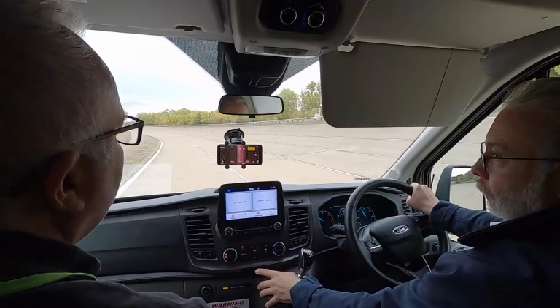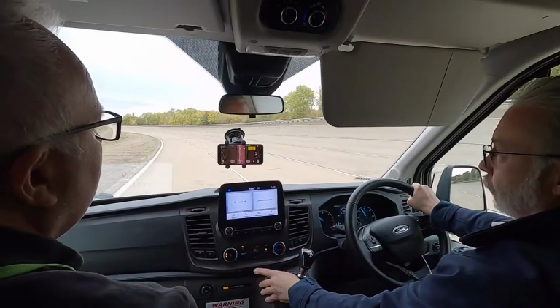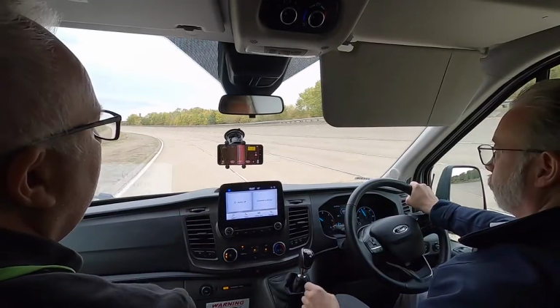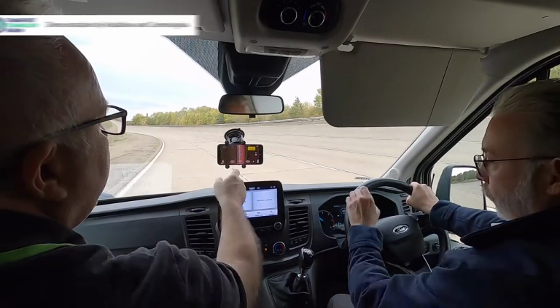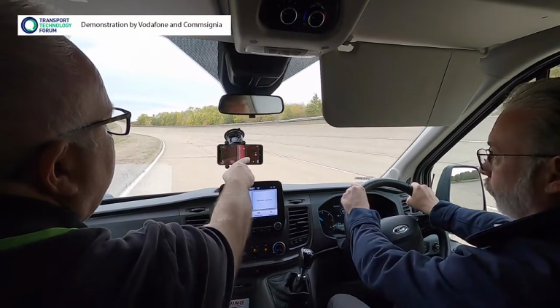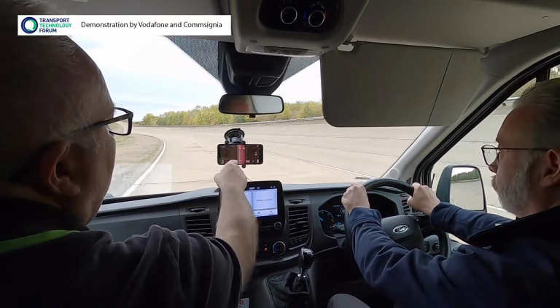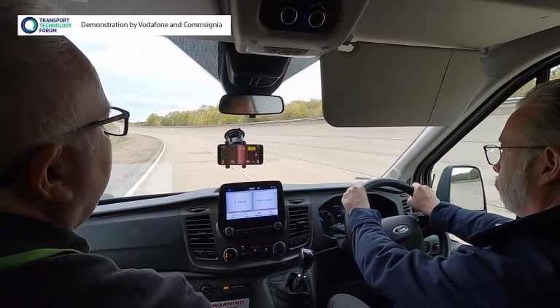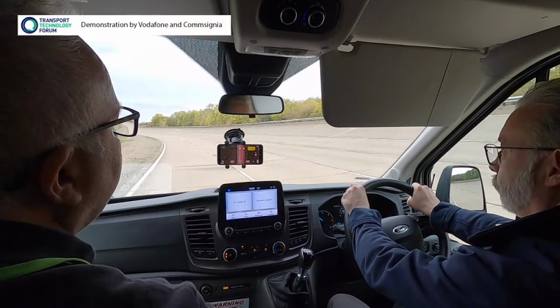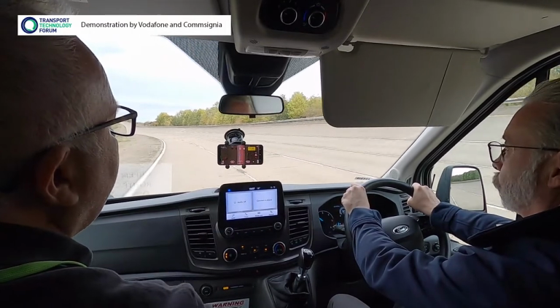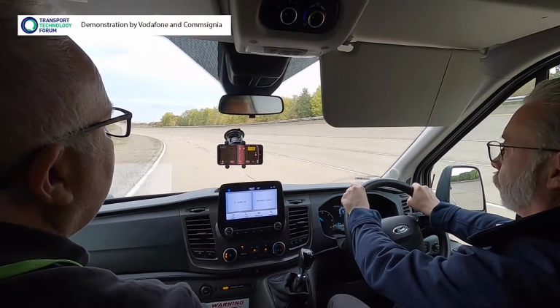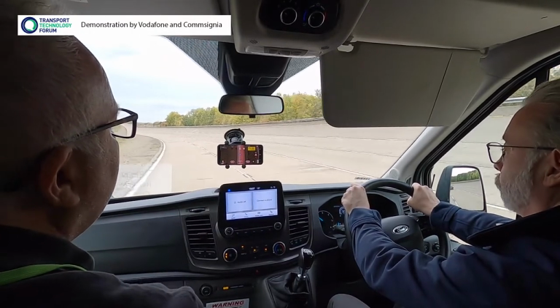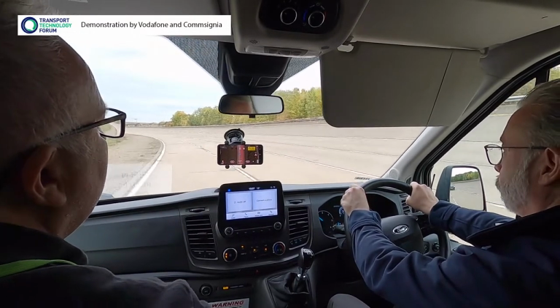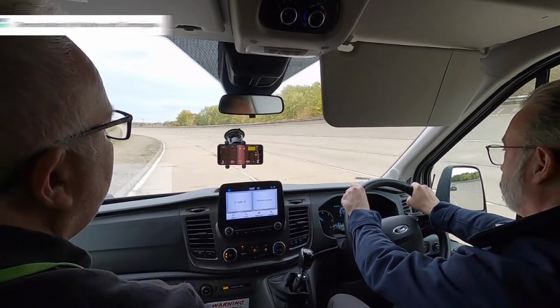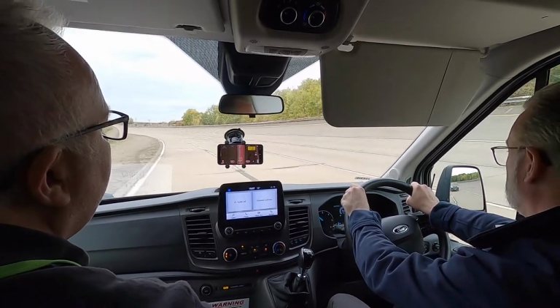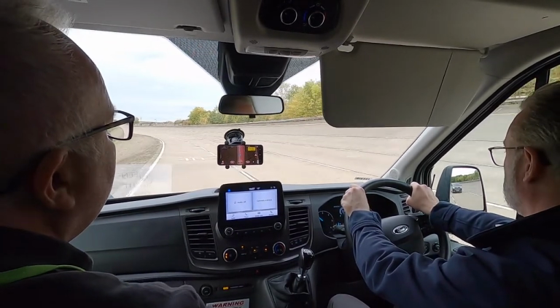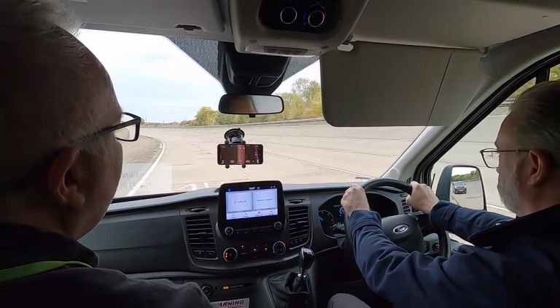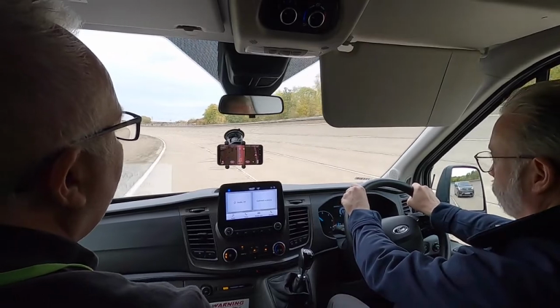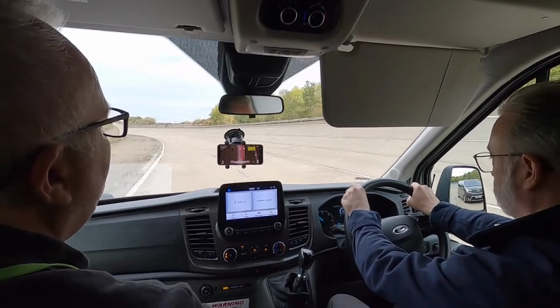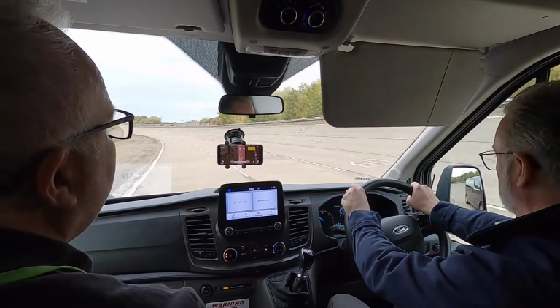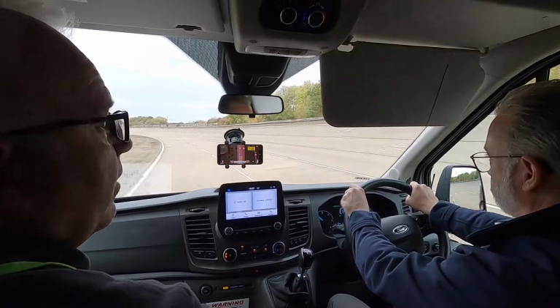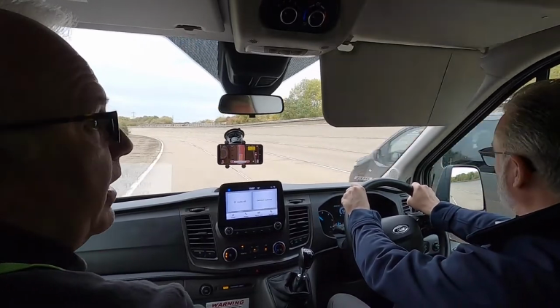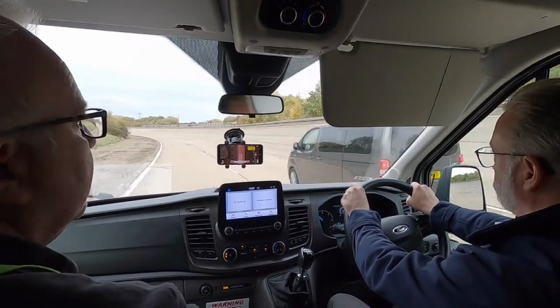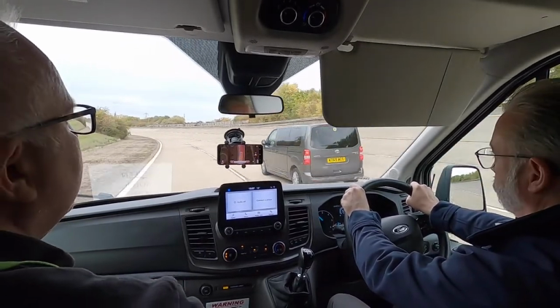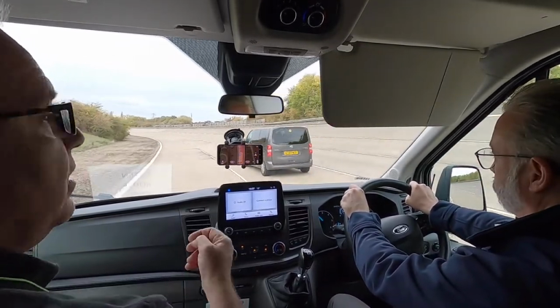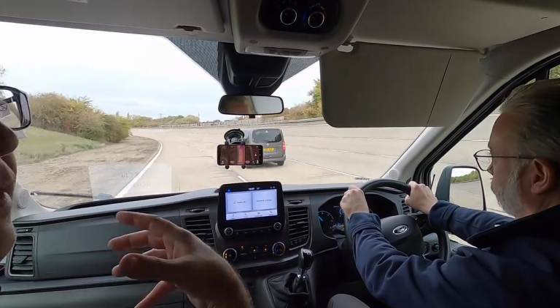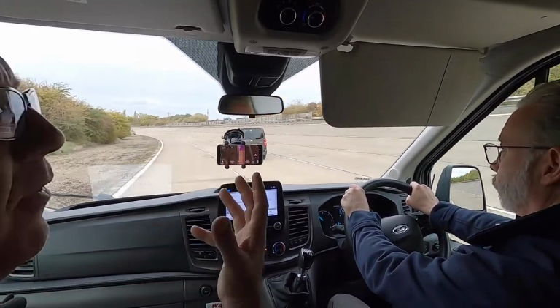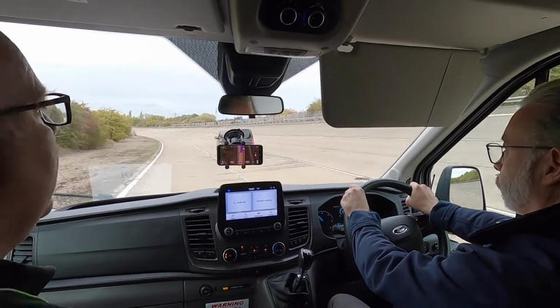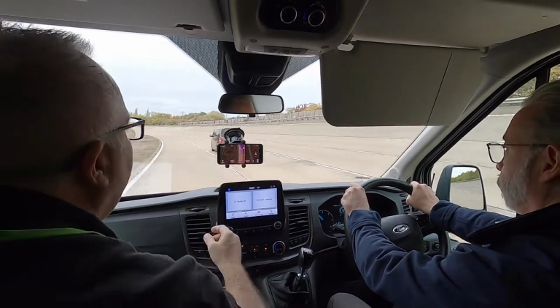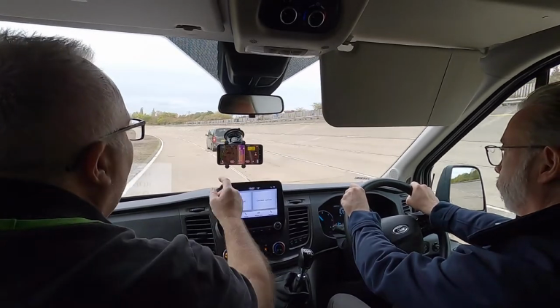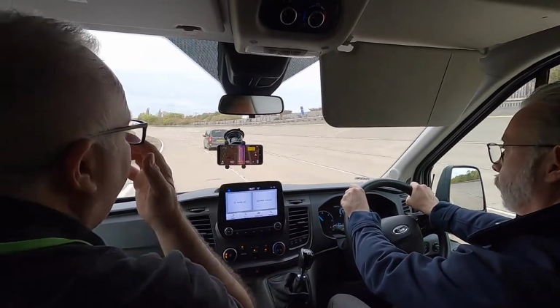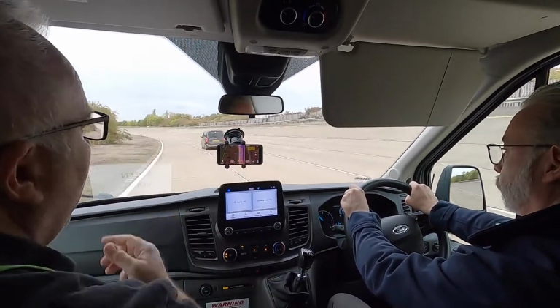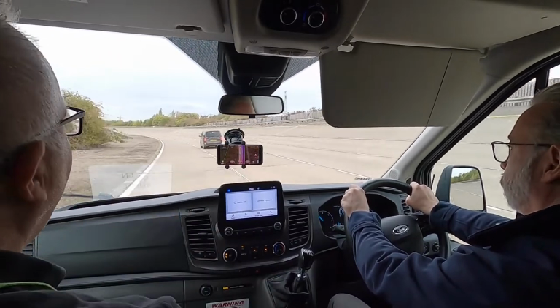Here's another emergency vehicle warning system — an app-based technology which warns road users even if they can't see blue lights or hear a siren. In this example, the role of the emergency vehicle is being played by a grey people carrier.